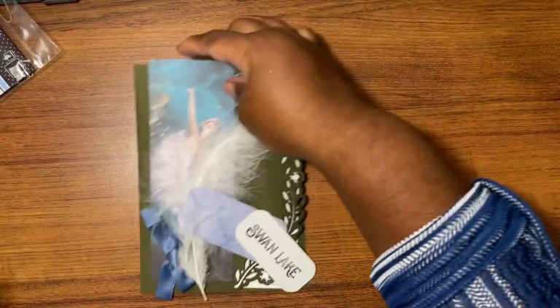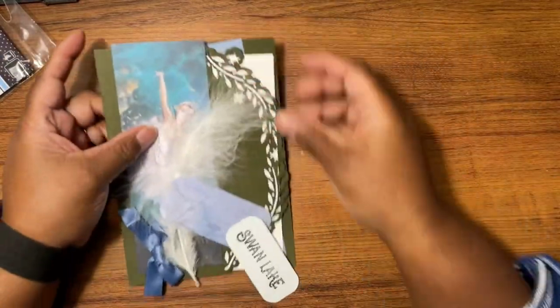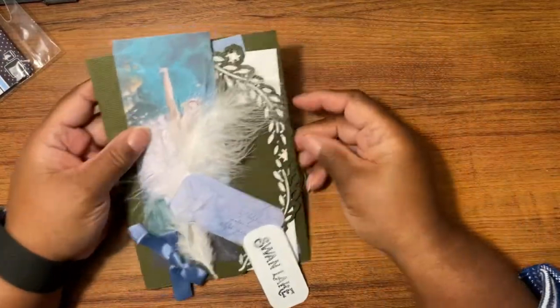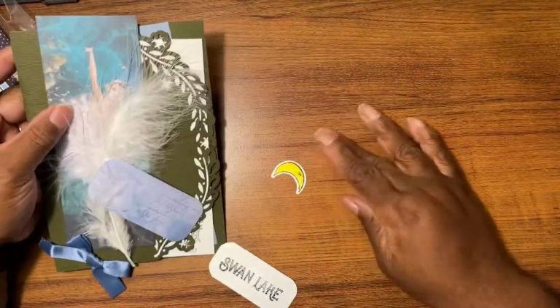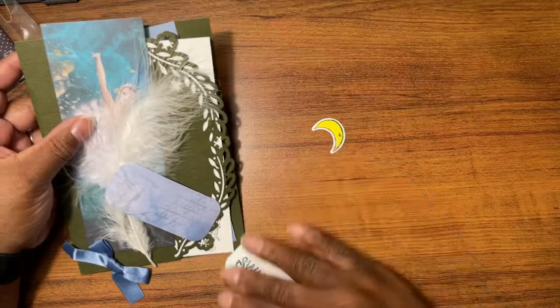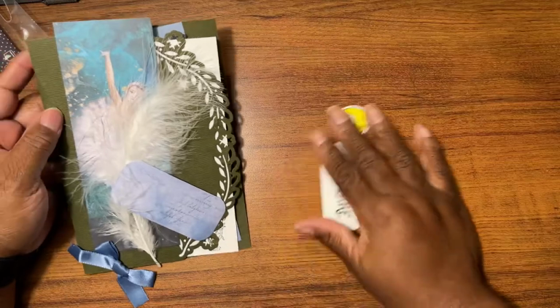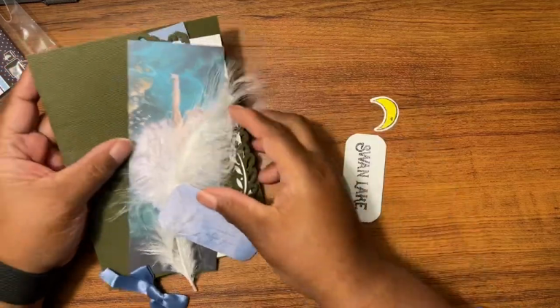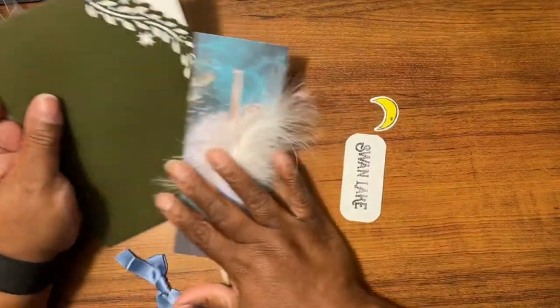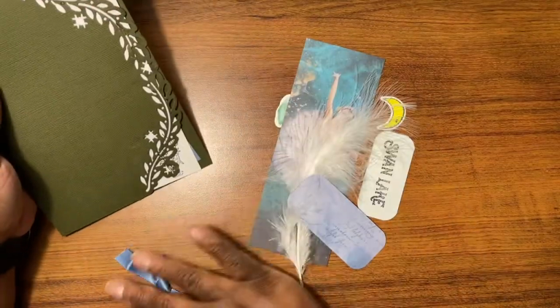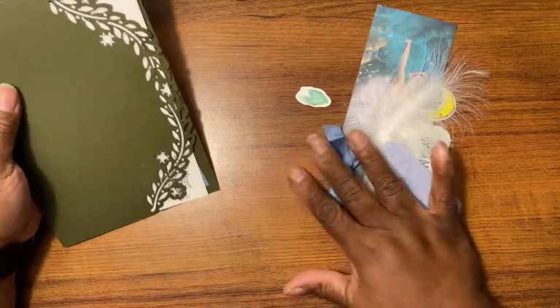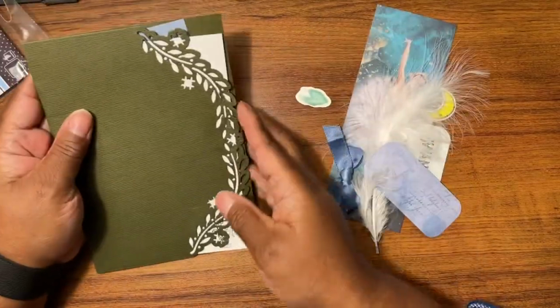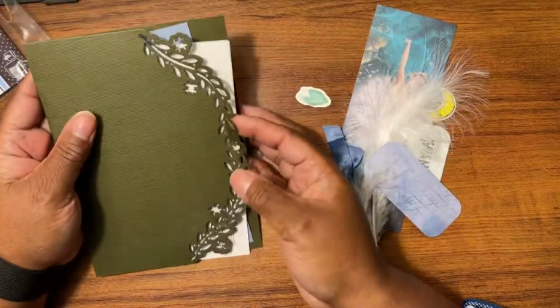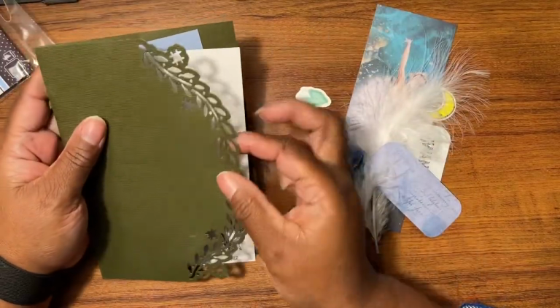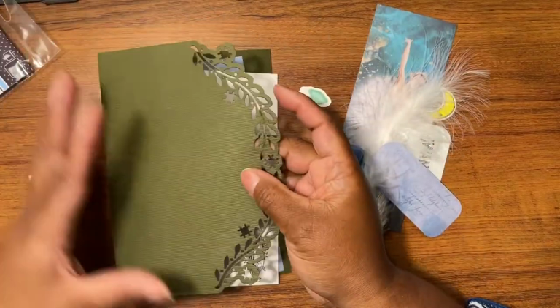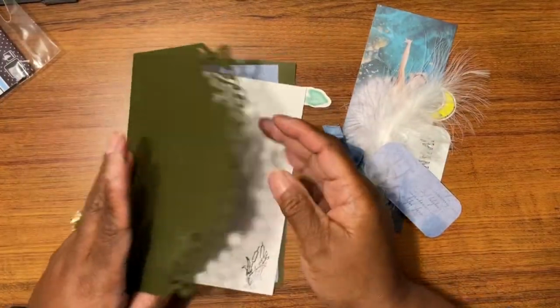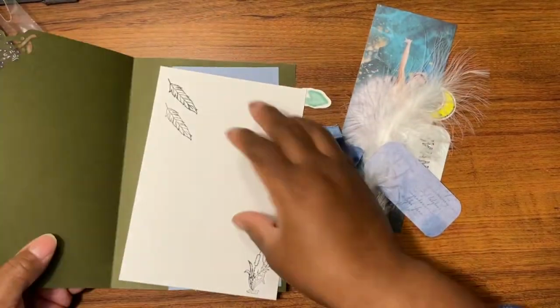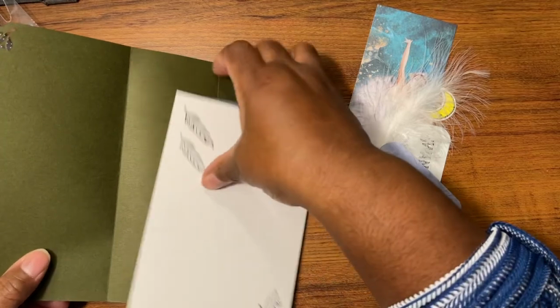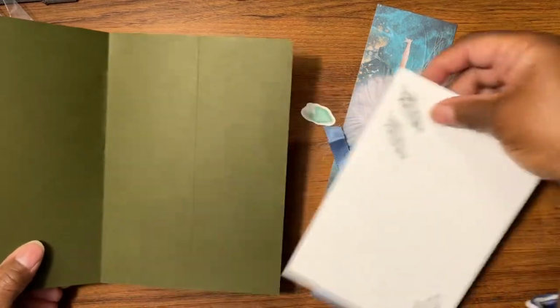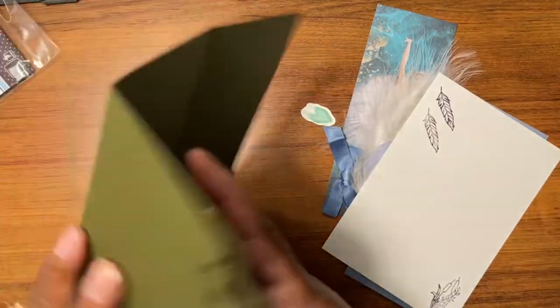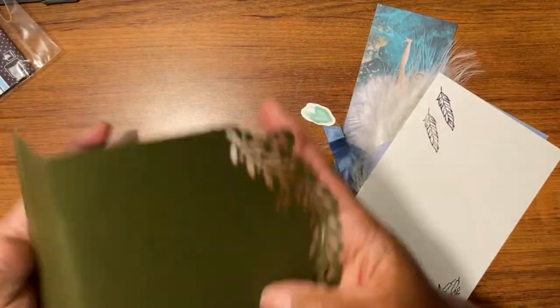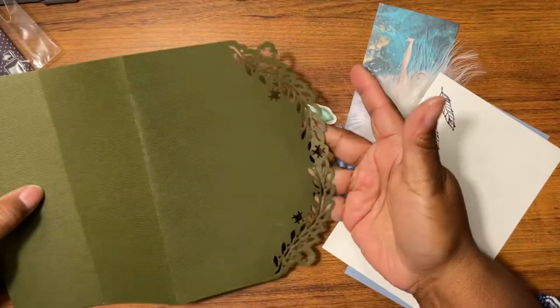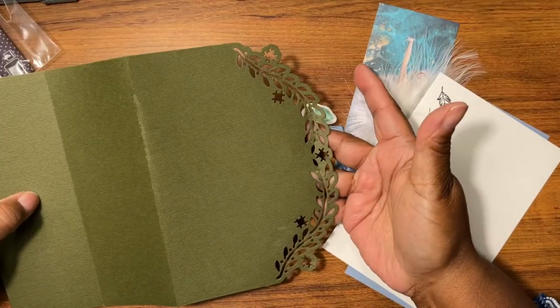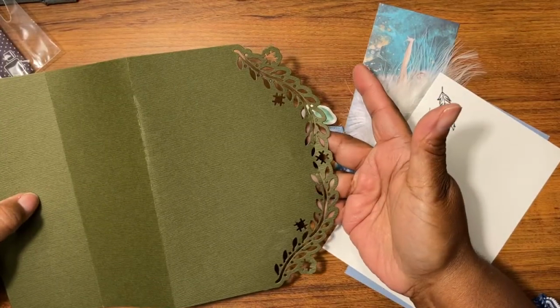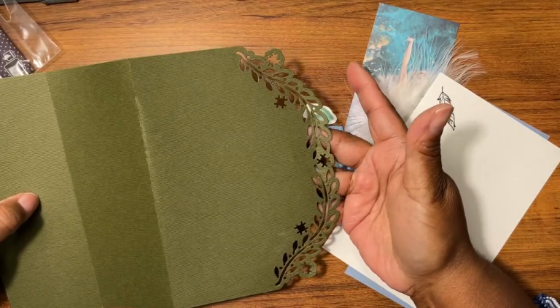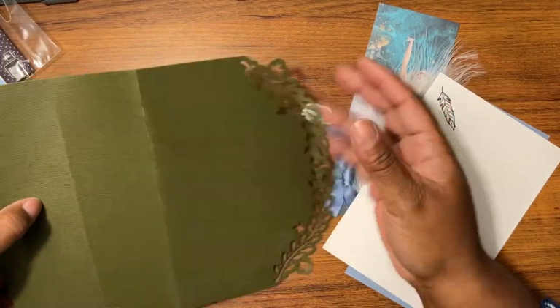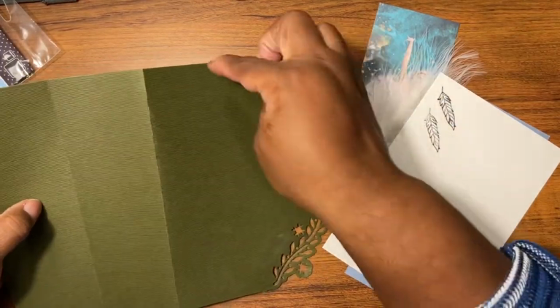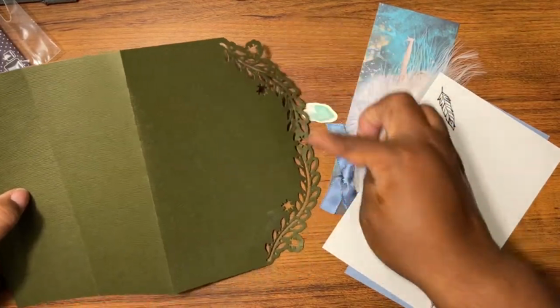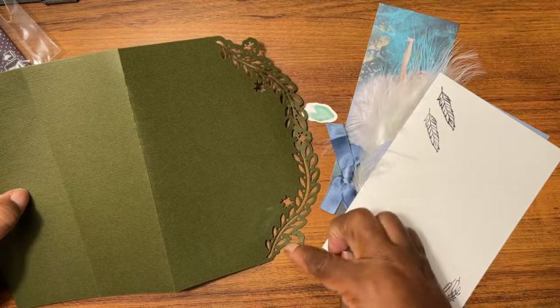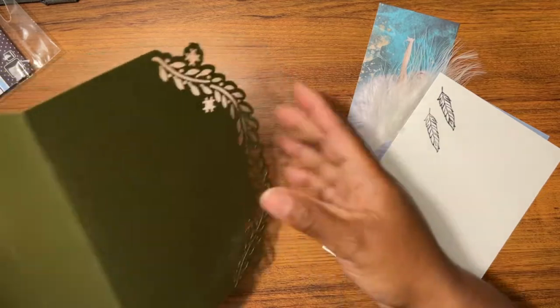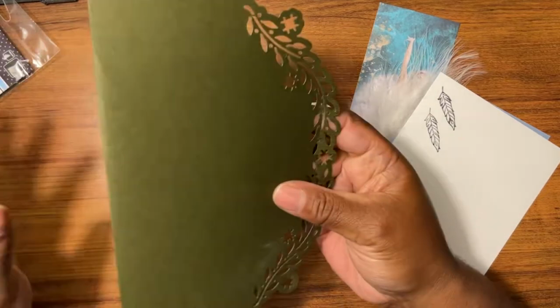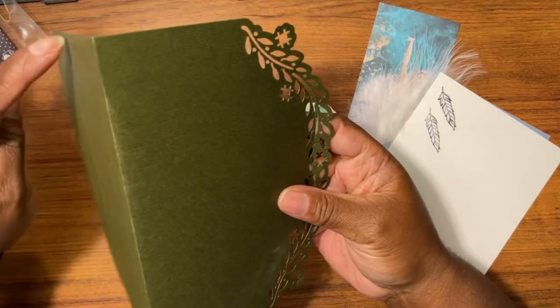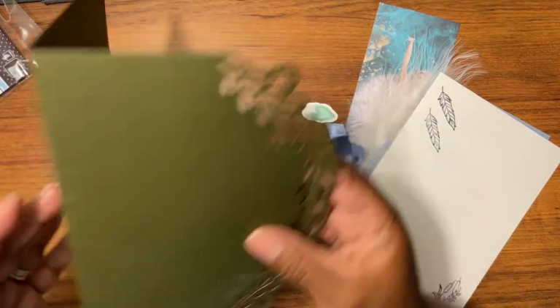I used the concept cards again to cut this out. What I did was I cut it five by seven like that — it's a five by seven — then I cut this out and scored here.